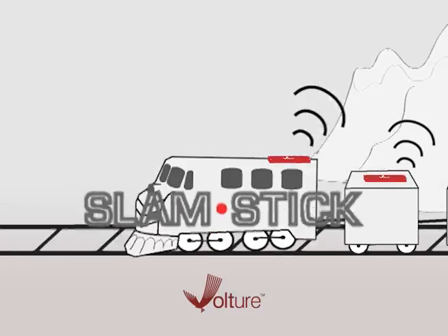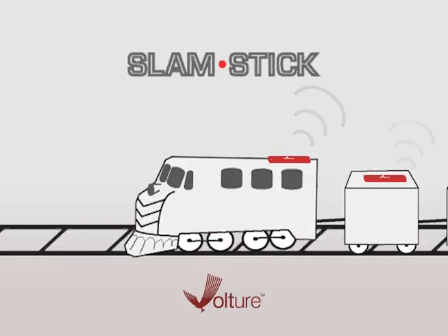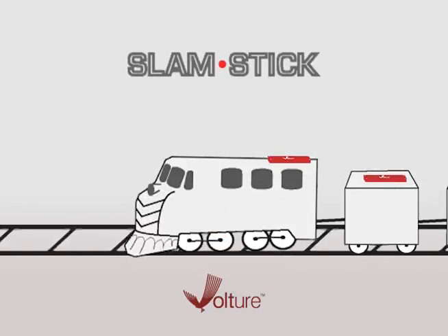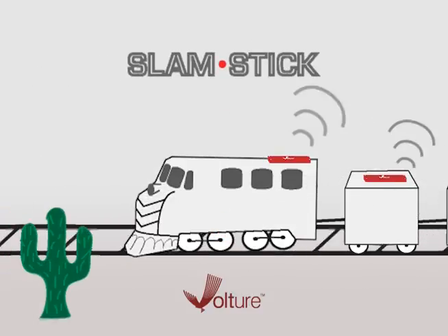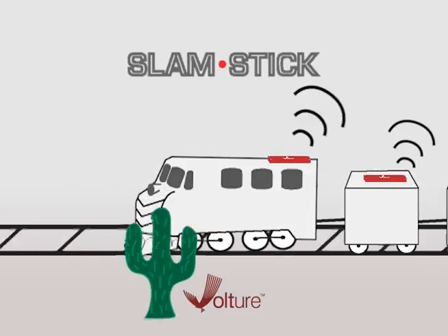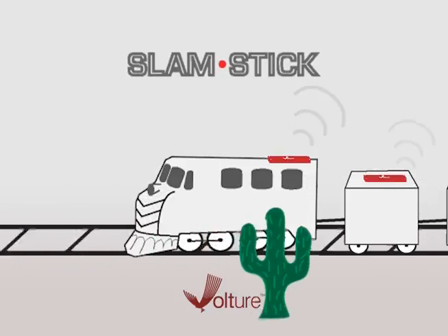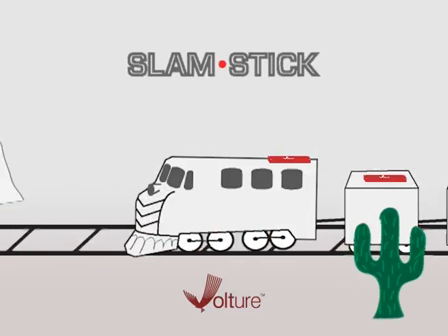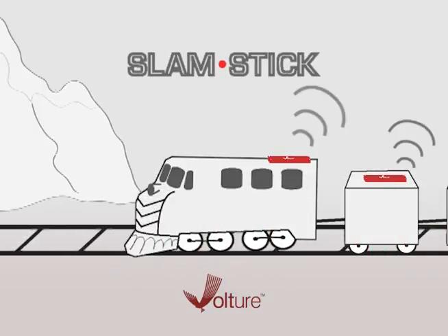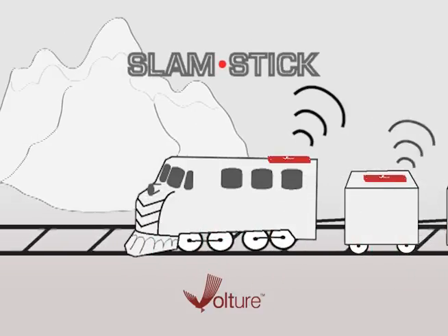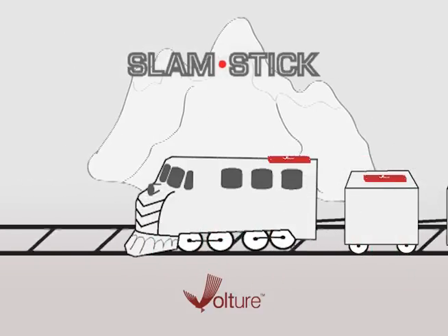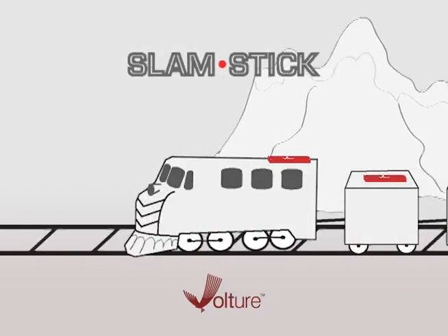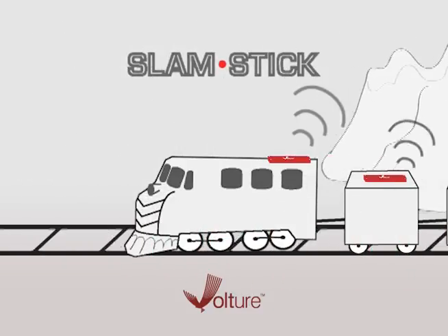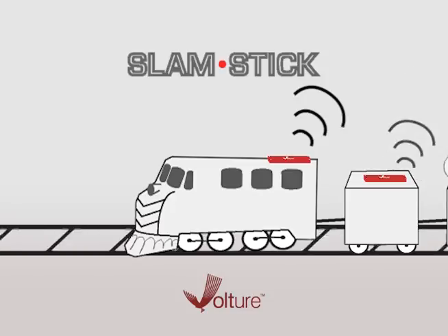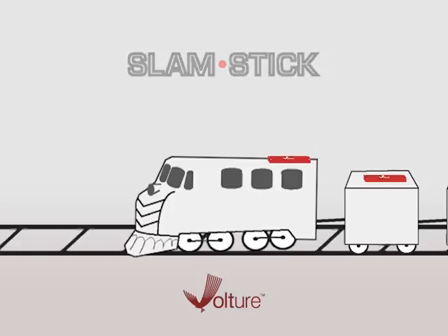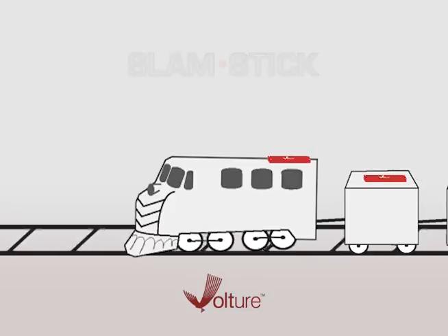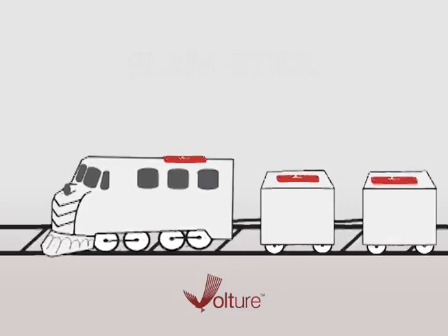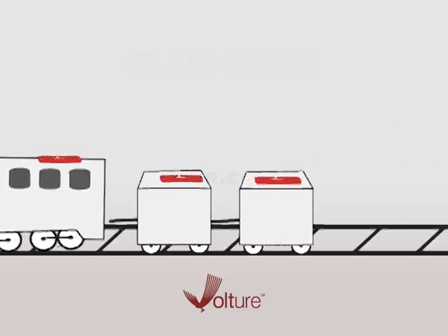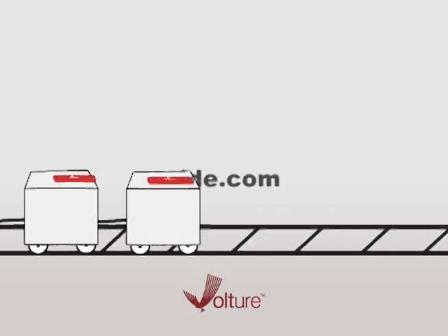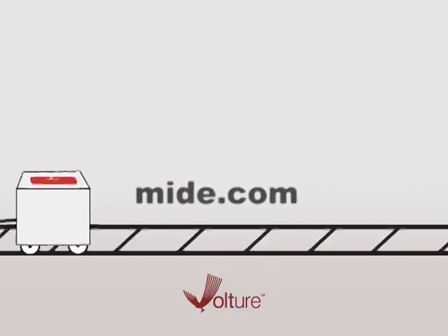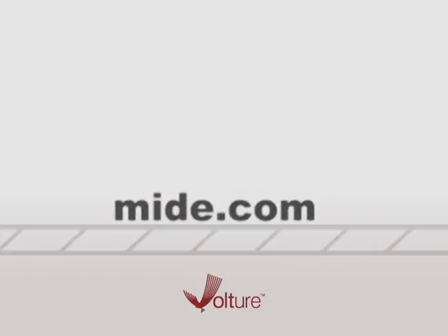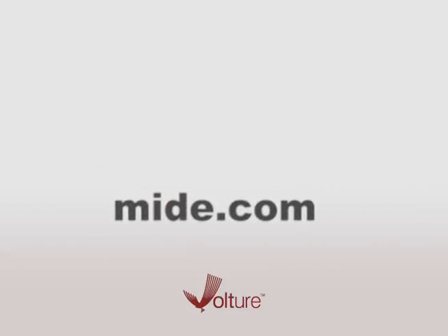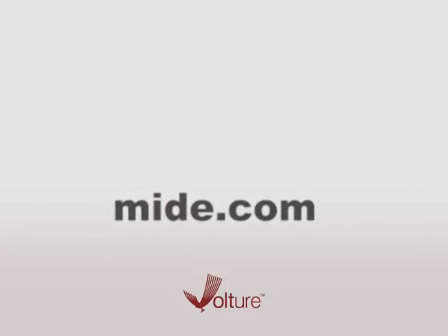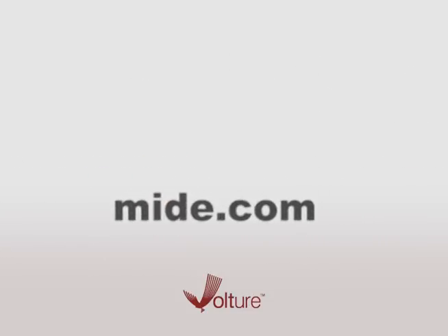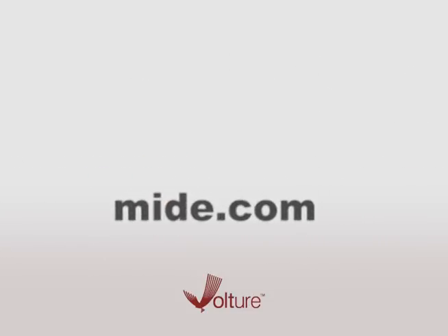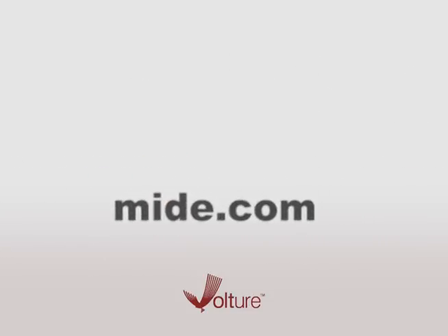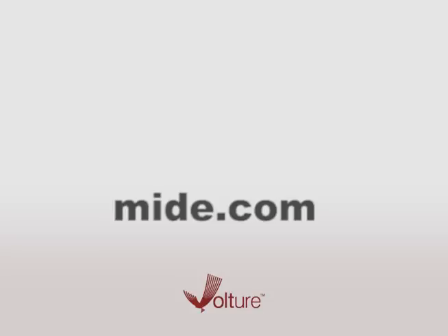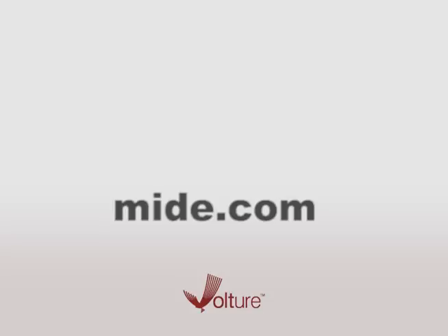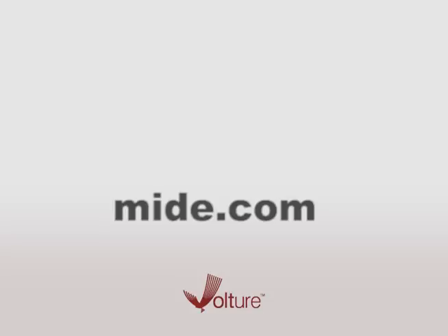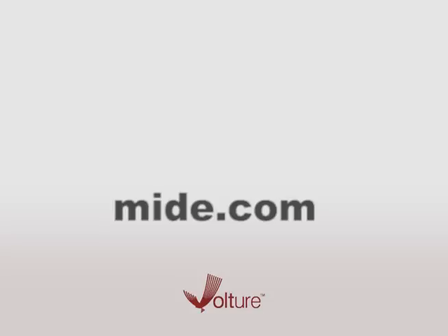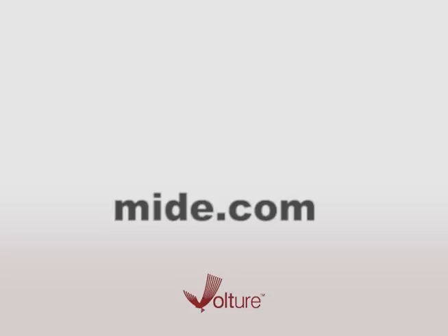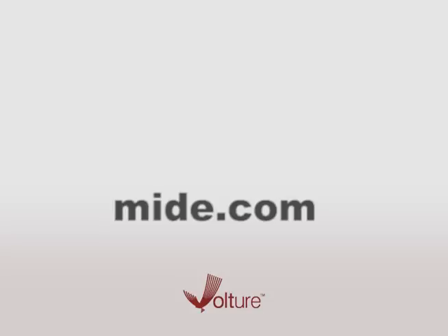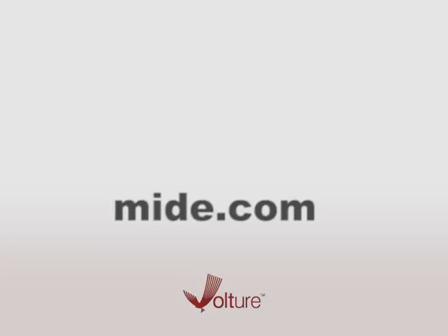Mide's Slamstick Vibration Recorder helps identify the right Vulture for your application. Find out more at Mide.com.